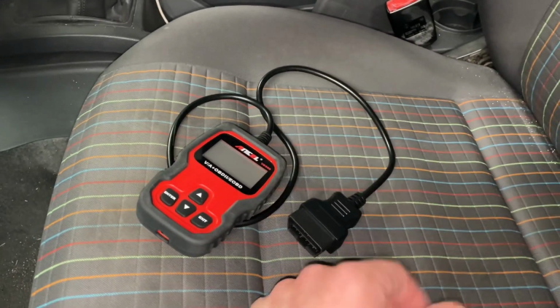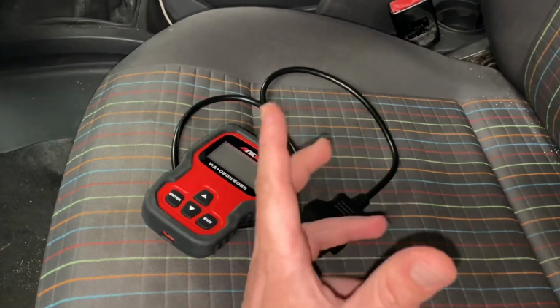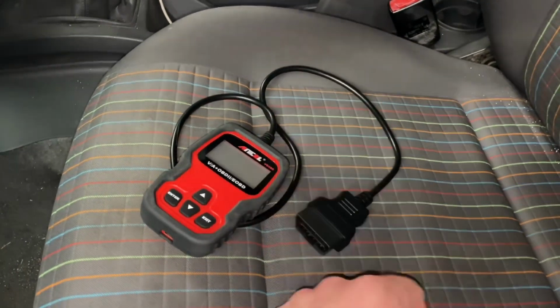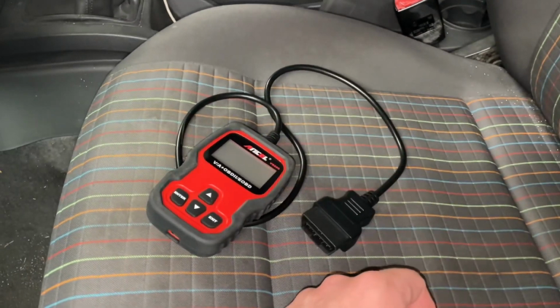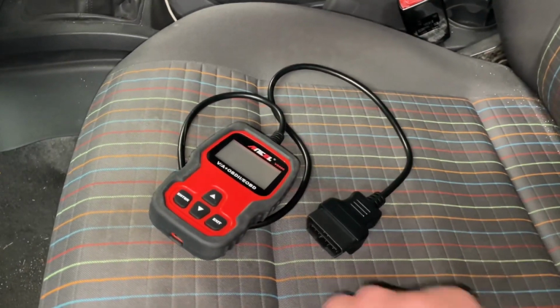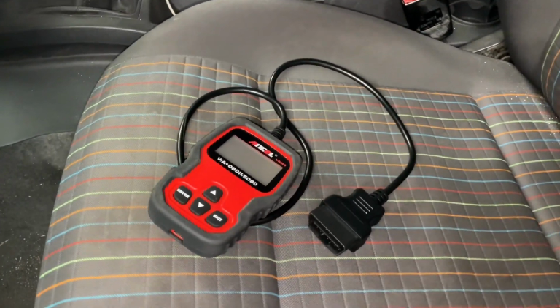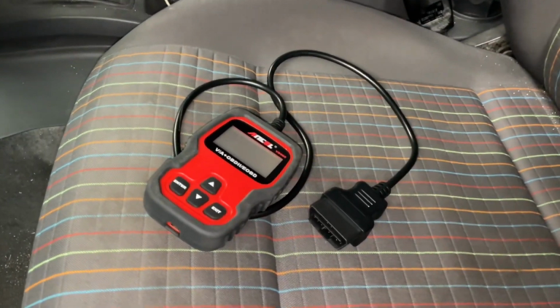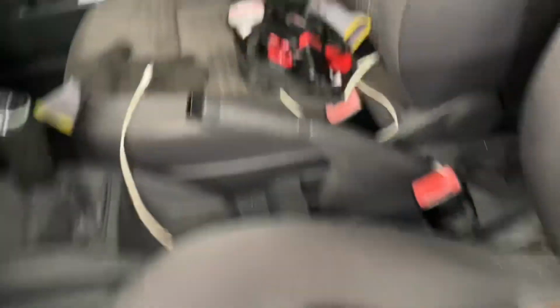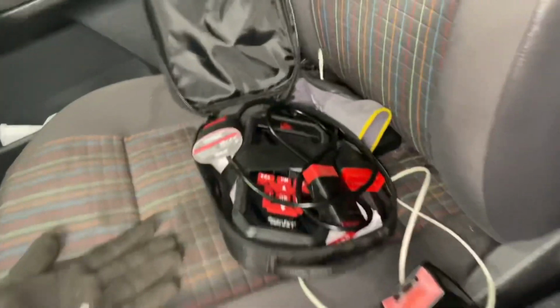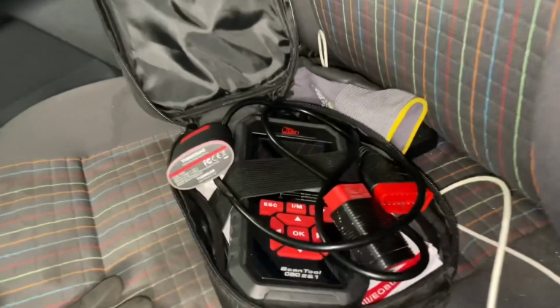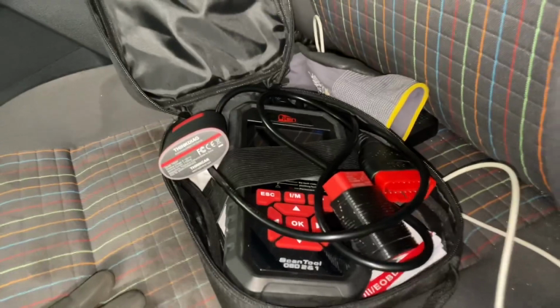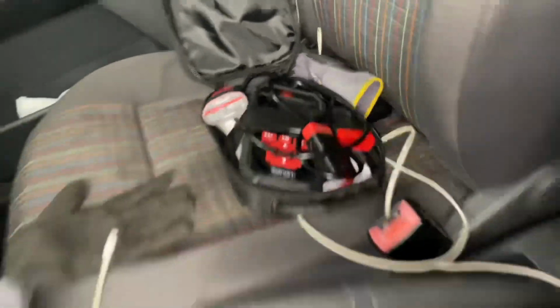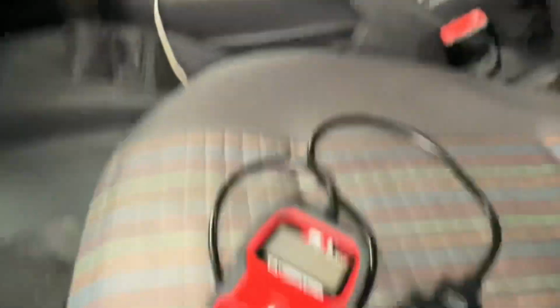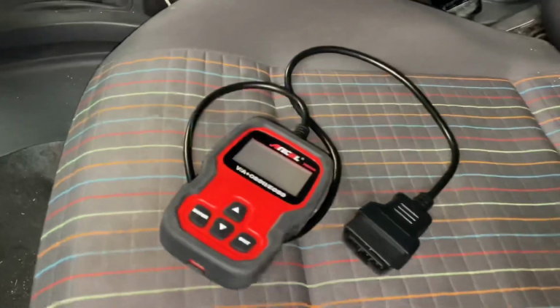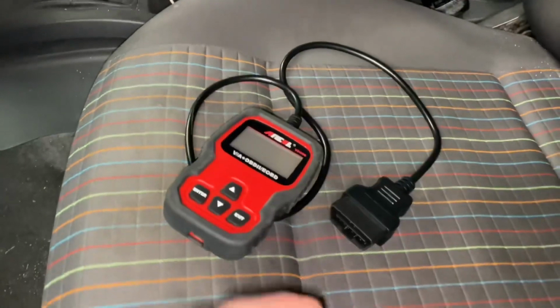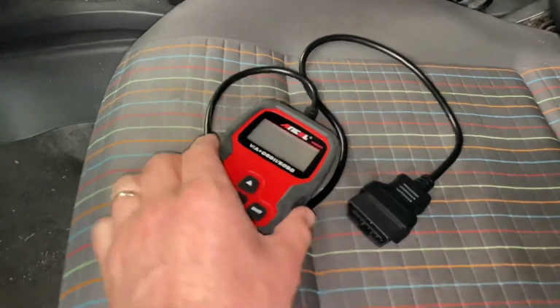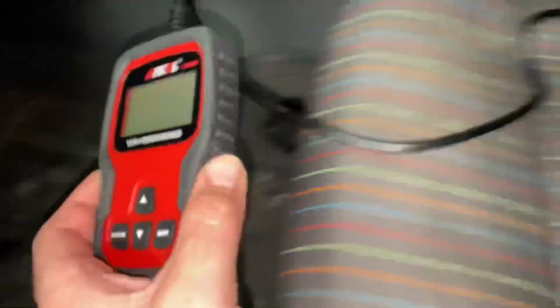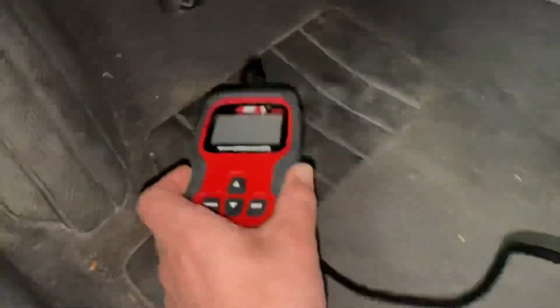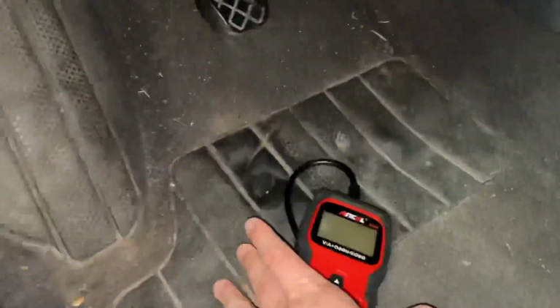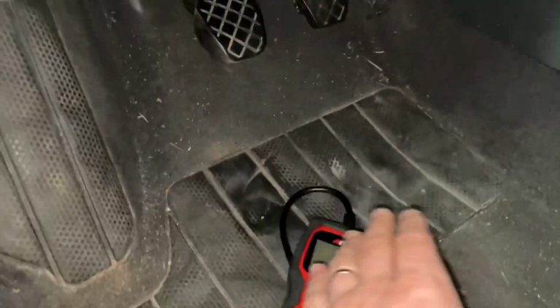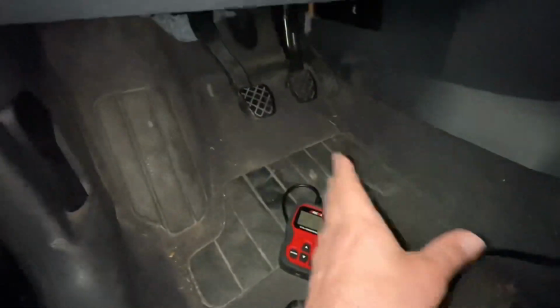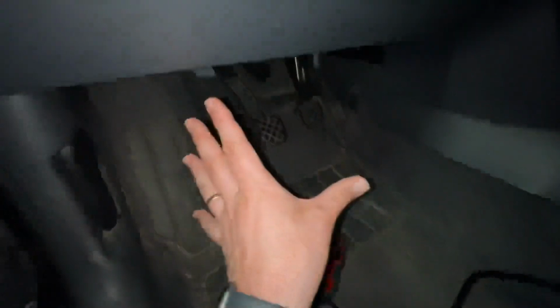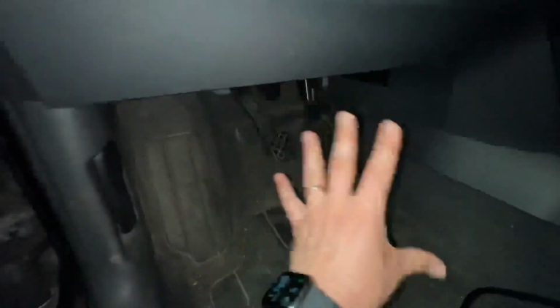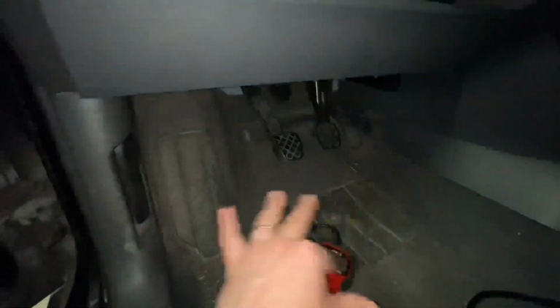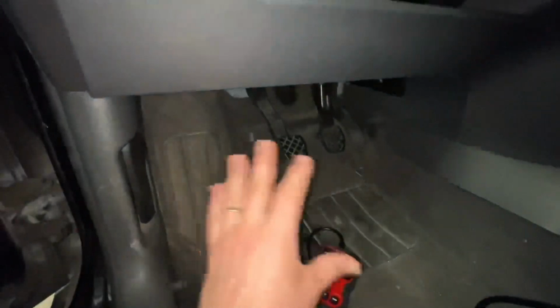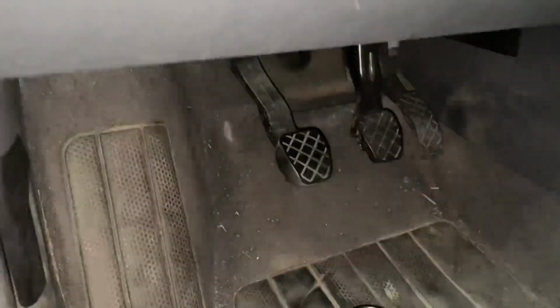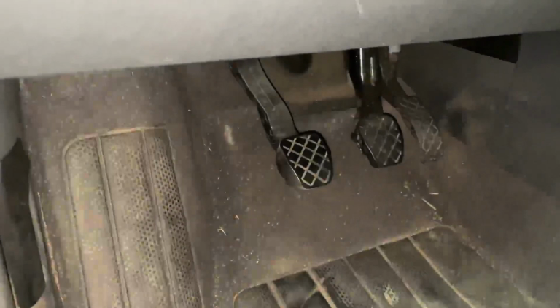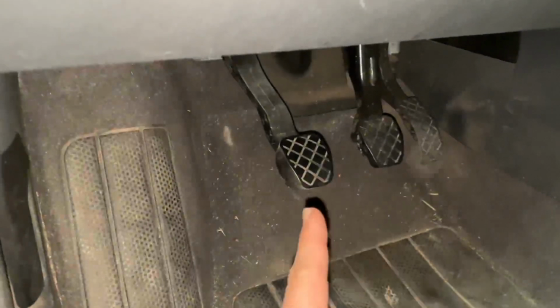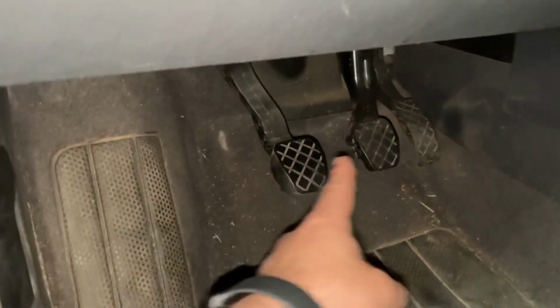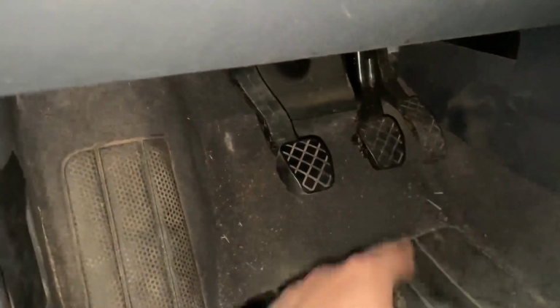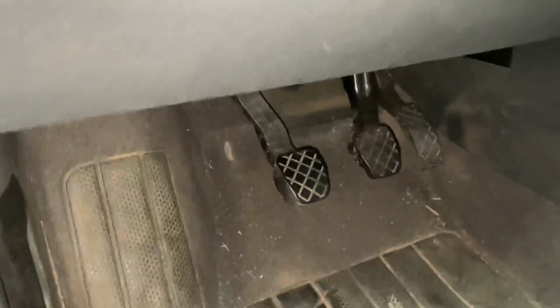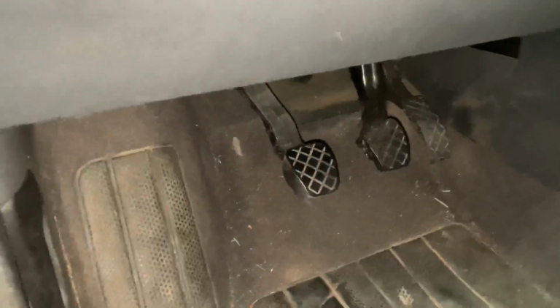Also on the market there are different kinds of scanners. There are big ones or small dongles, but they all have to have the same function — the OBD2 function.